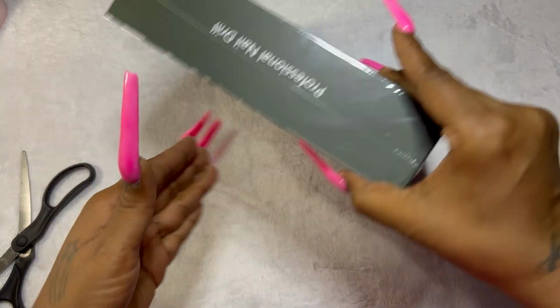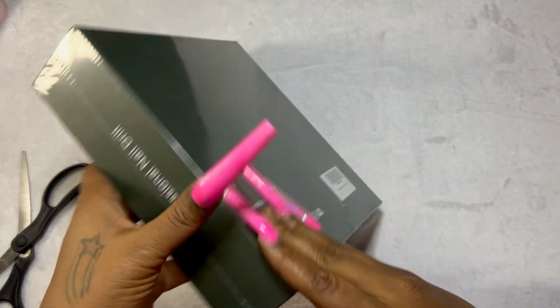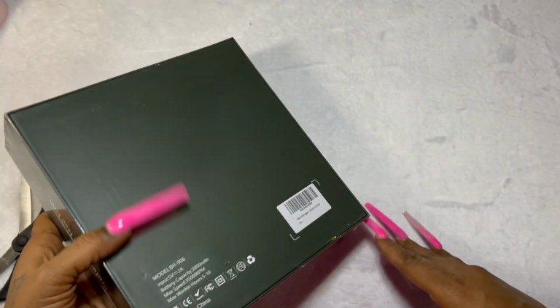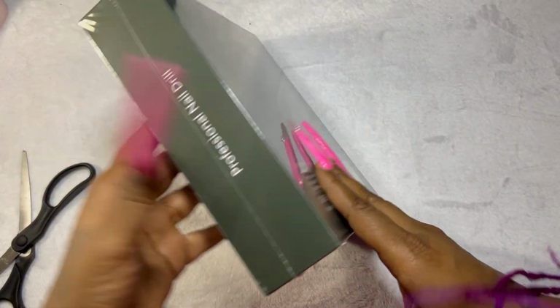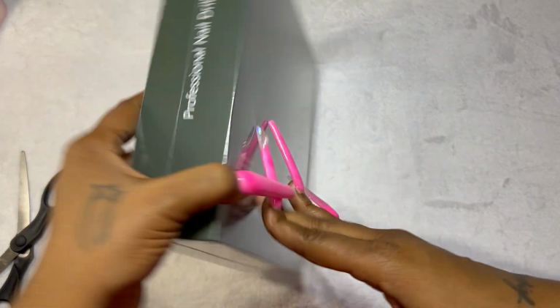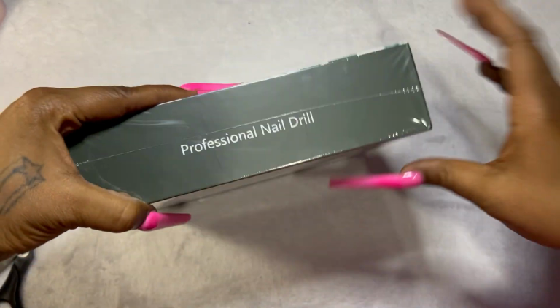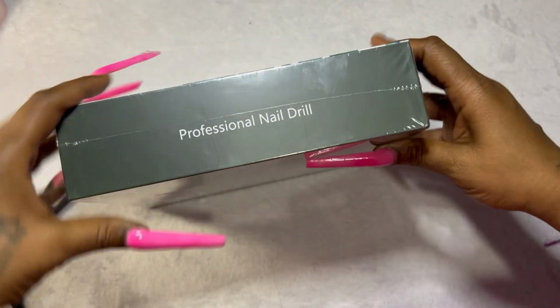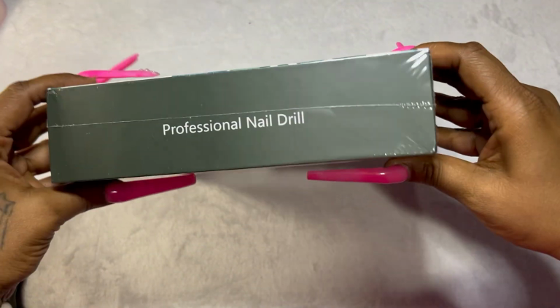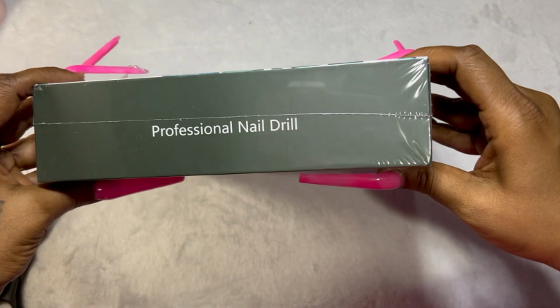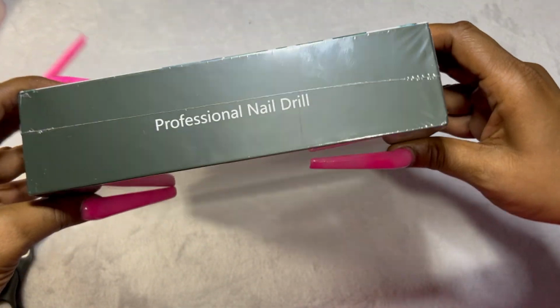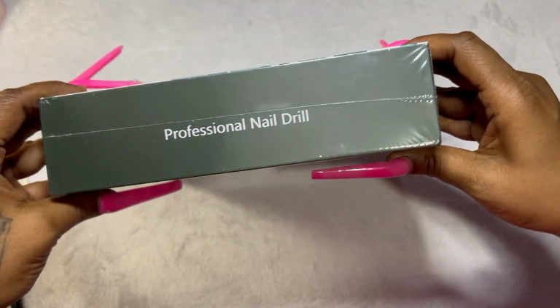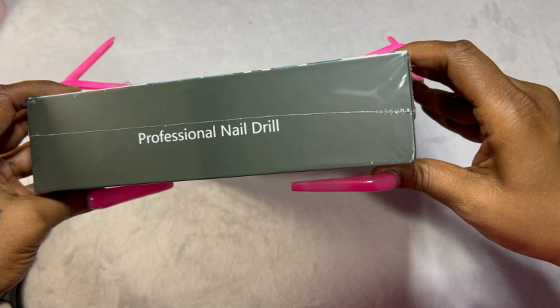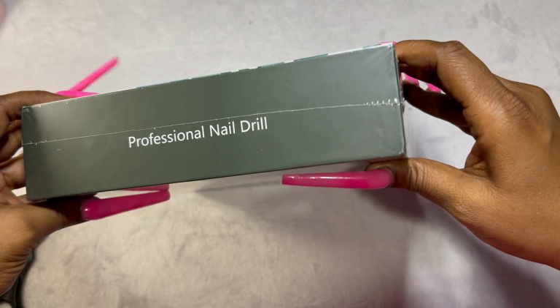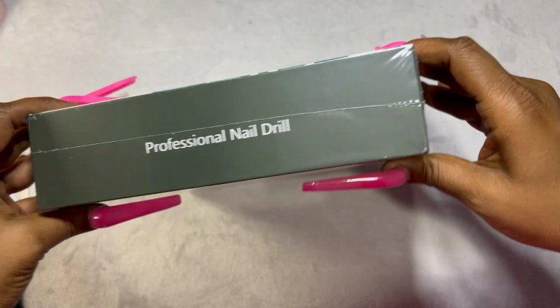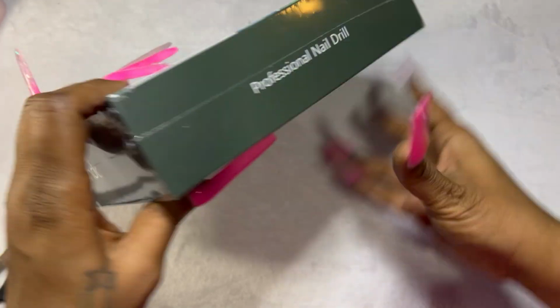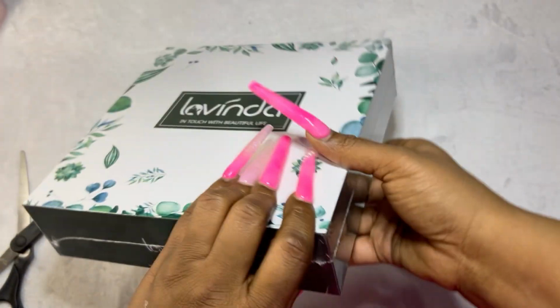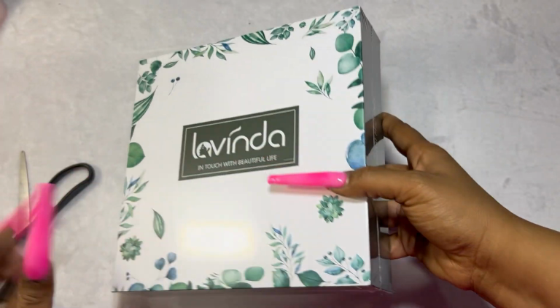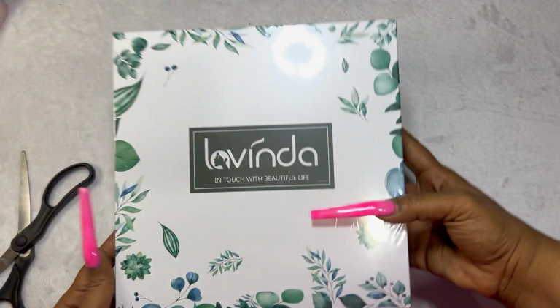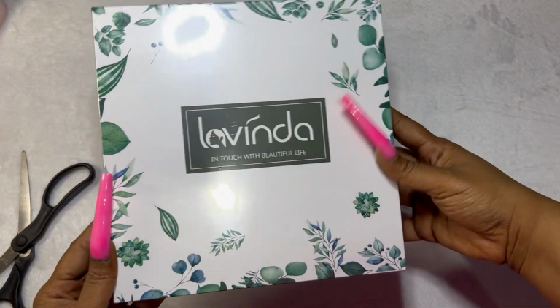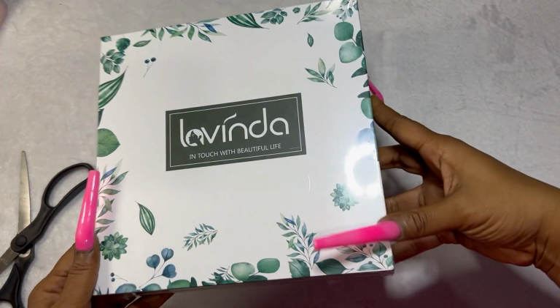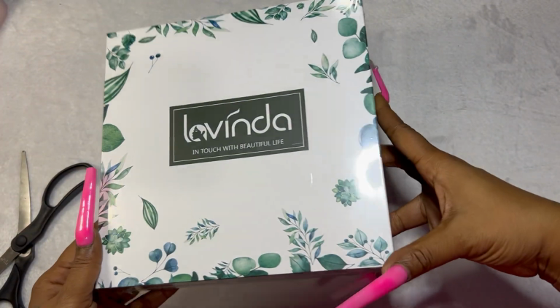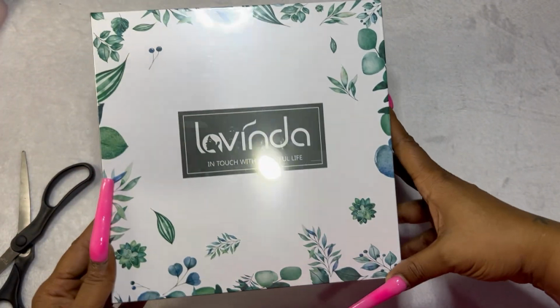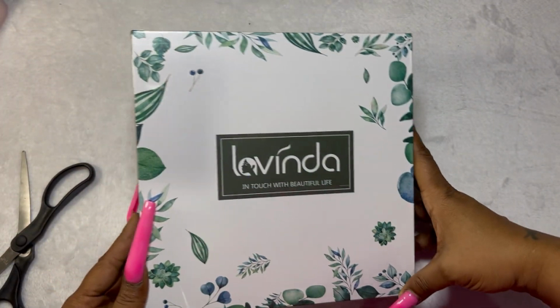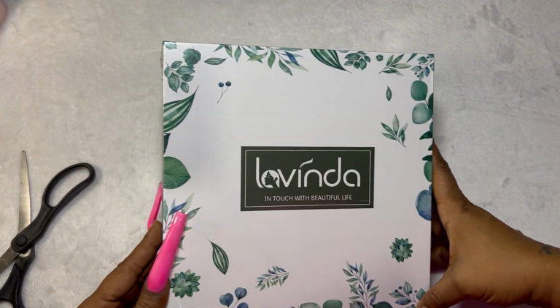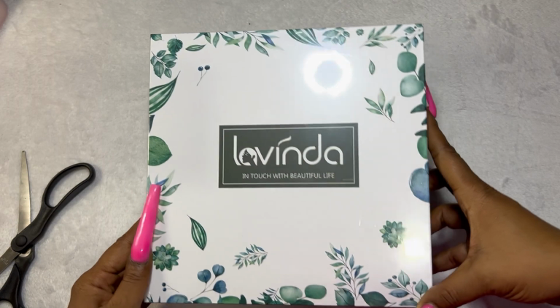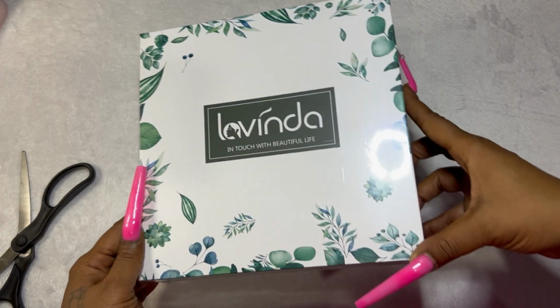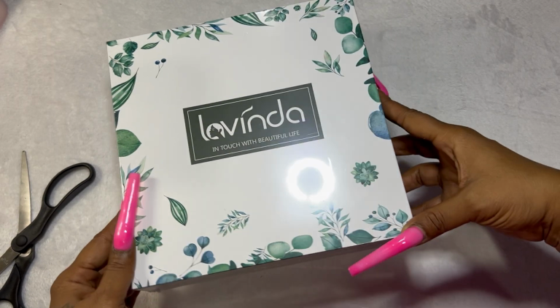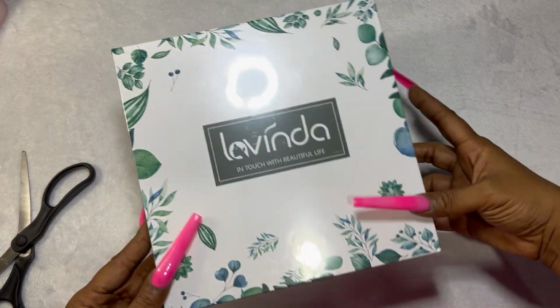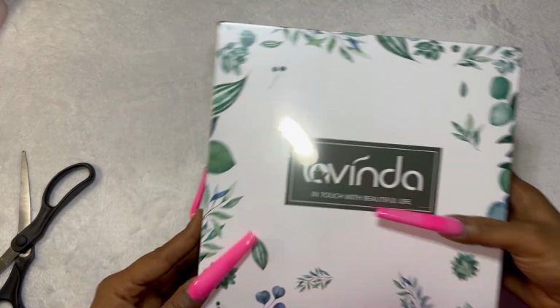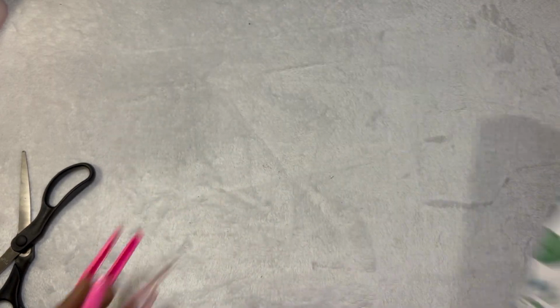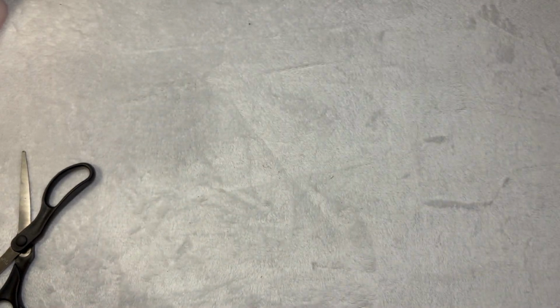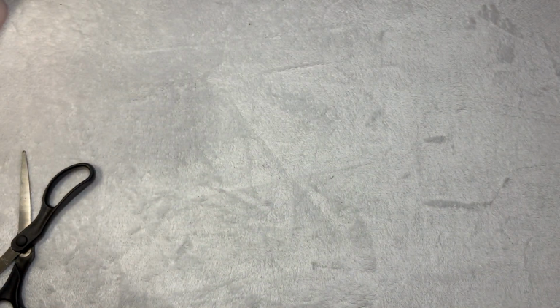Next up is the Lavenda professional nail drill, which I will be doing an unboxing and first impression video on as well. This was probably the most expensive thing that I purchased — one of the top three most expensive things in my haul.